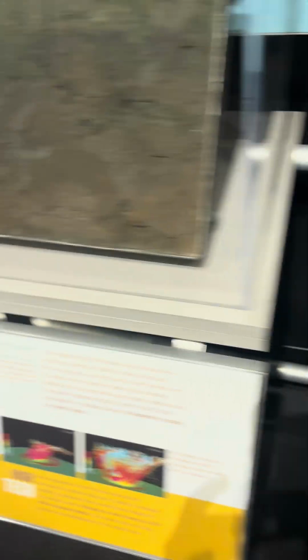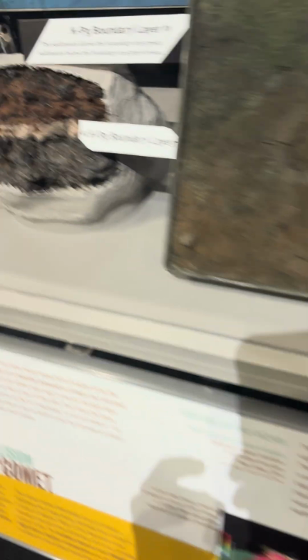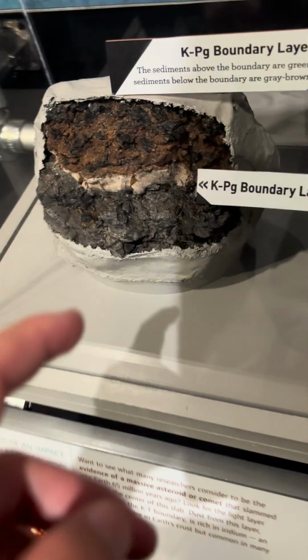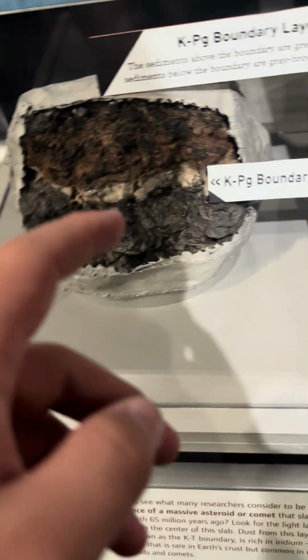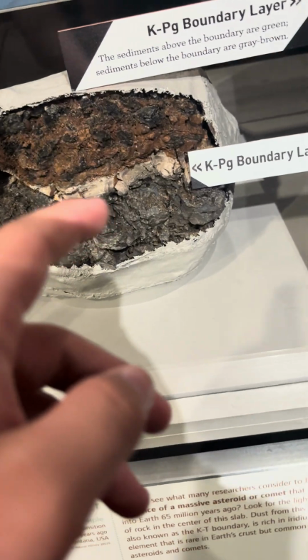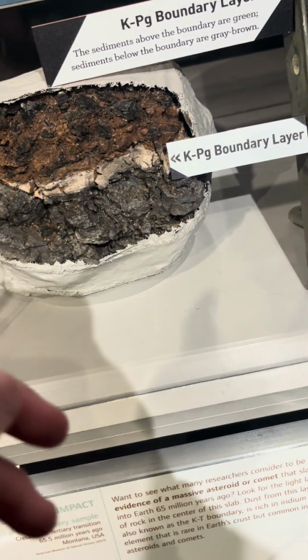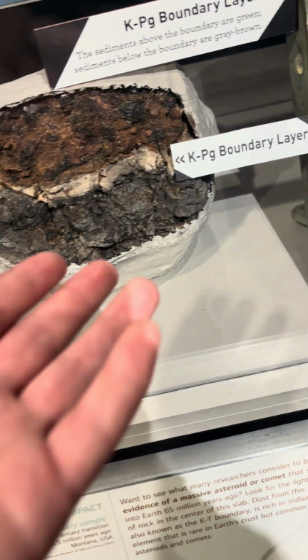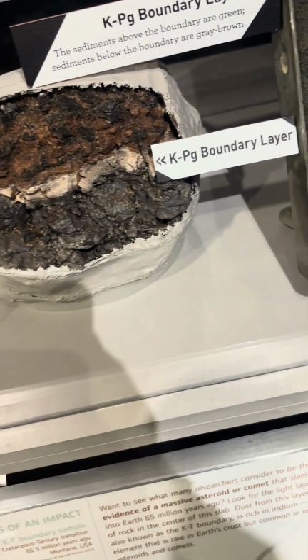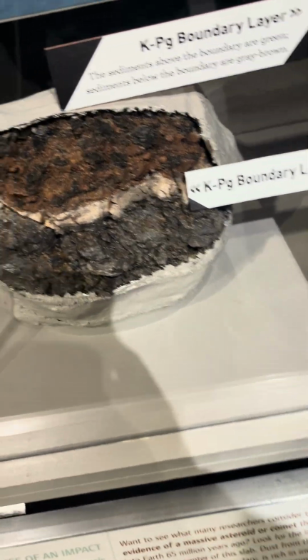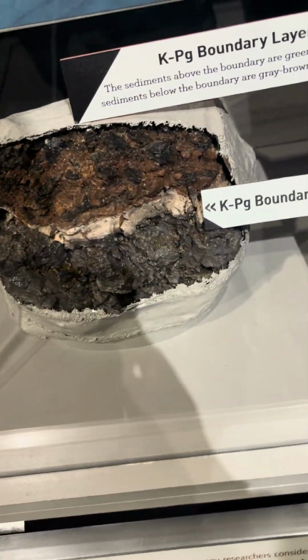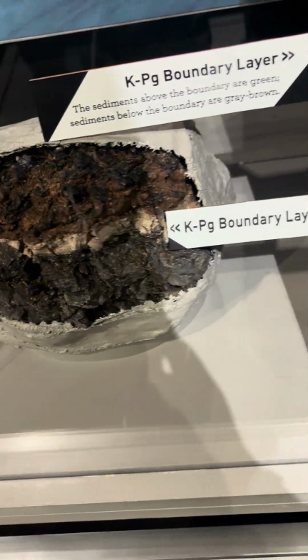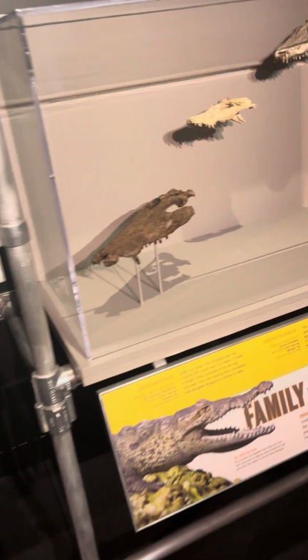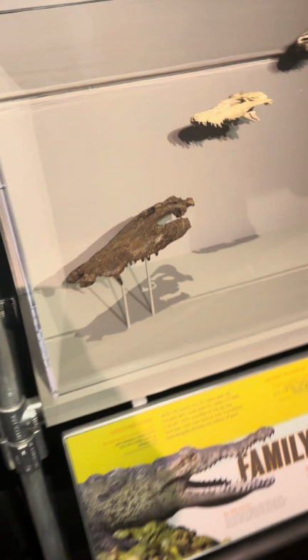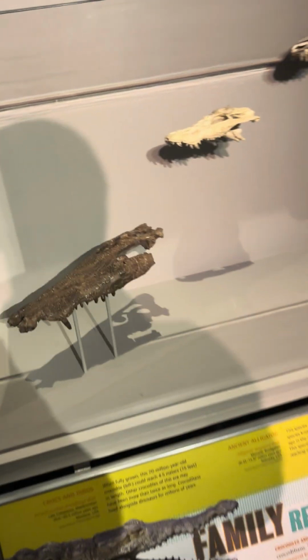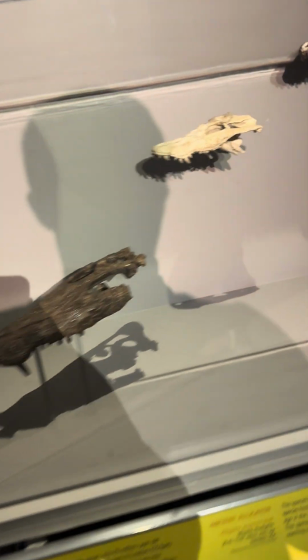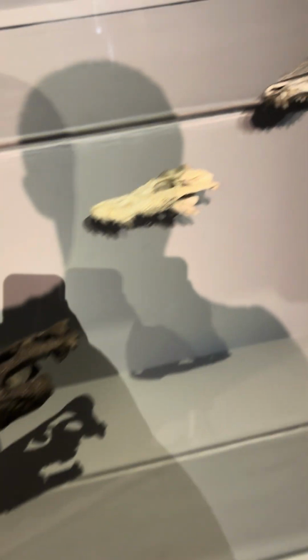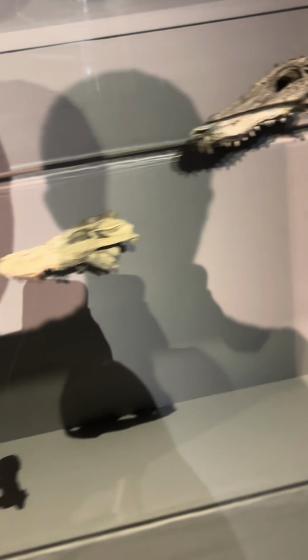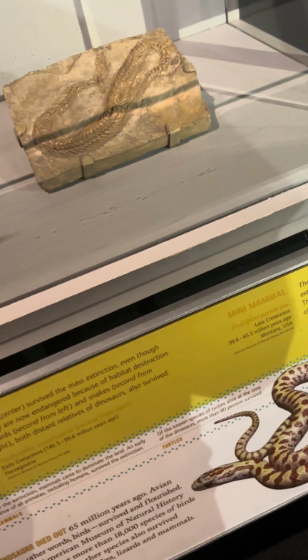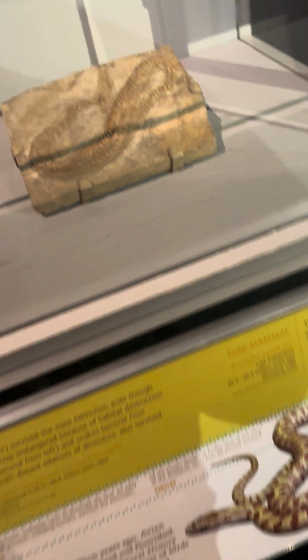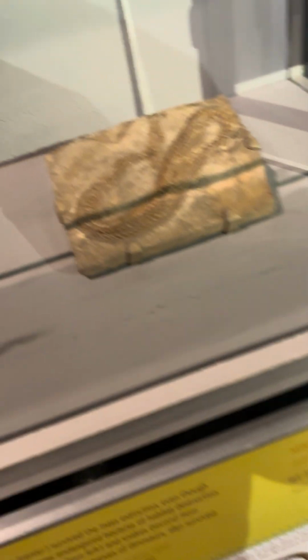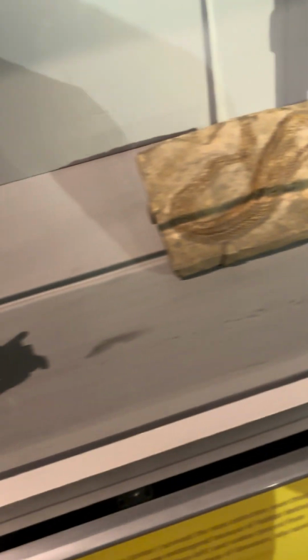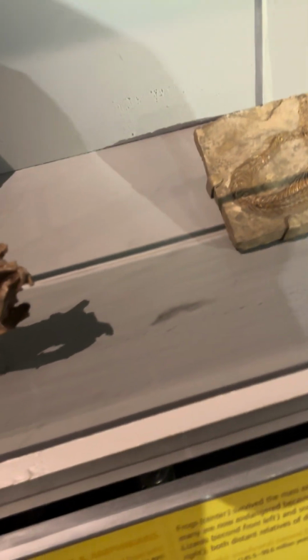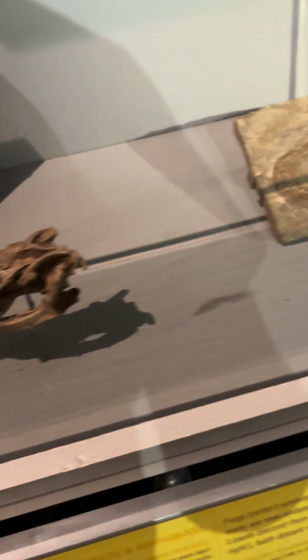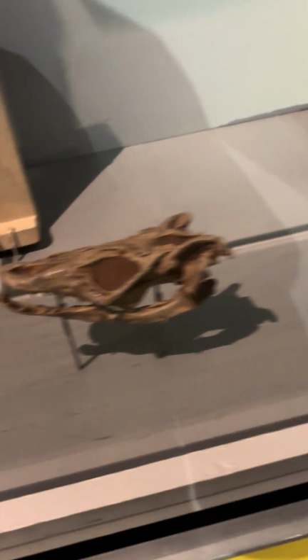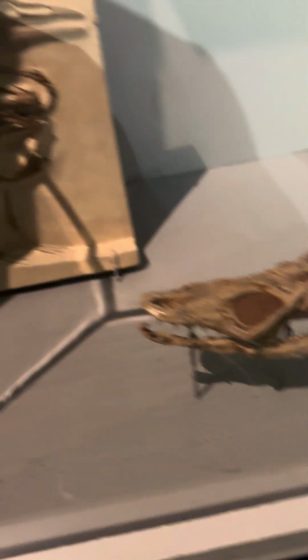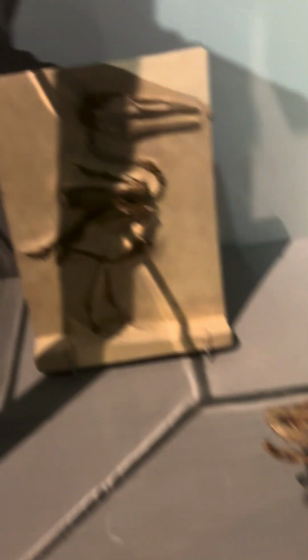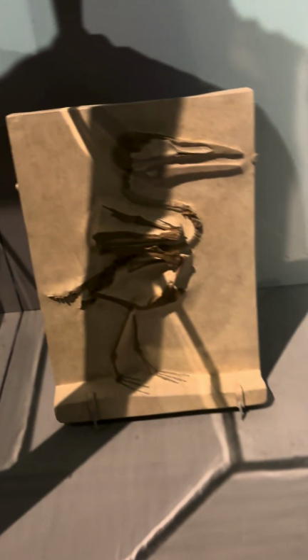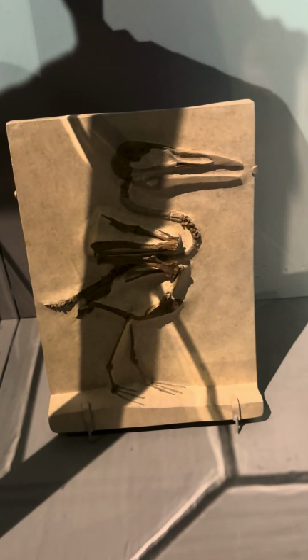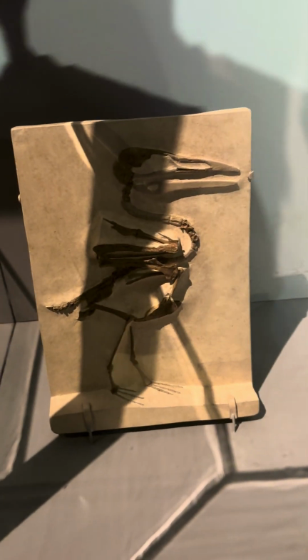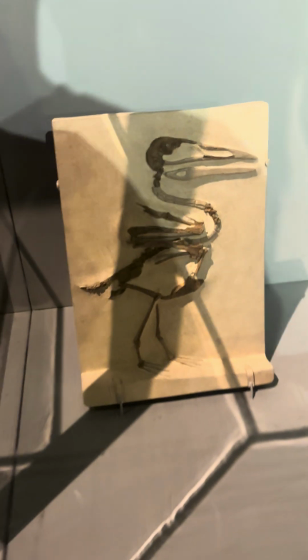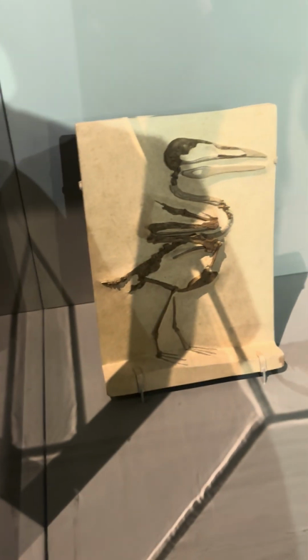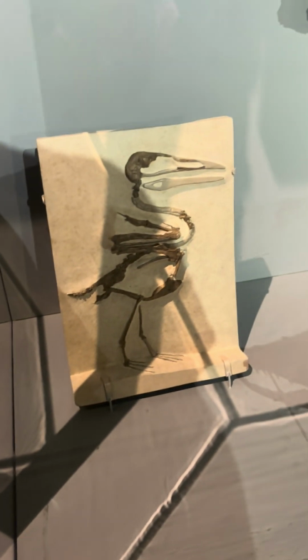That's the layer where the asteroid hit — that's how we knew the asteroid hit. These are crocodilians, some survivors of the extinction. Like that bird, which is technically a dinosaur.